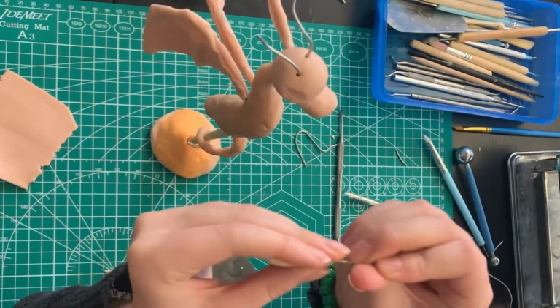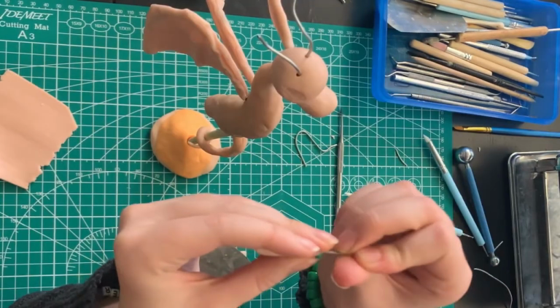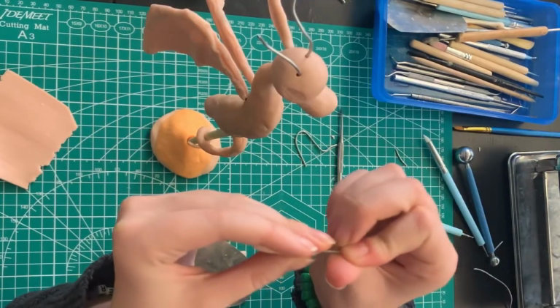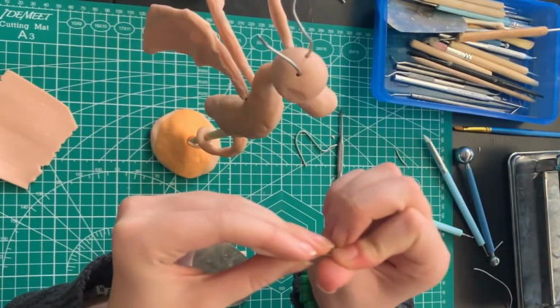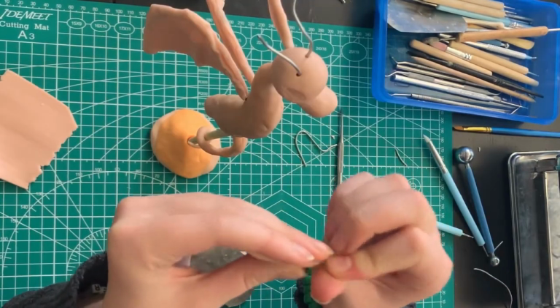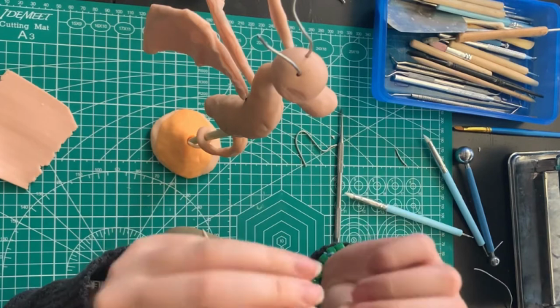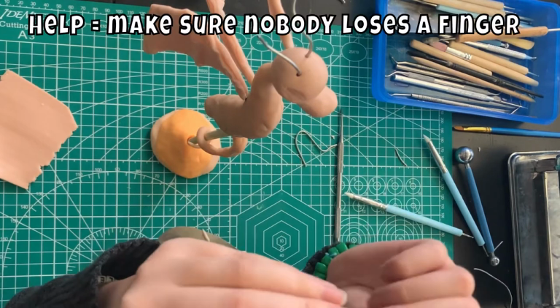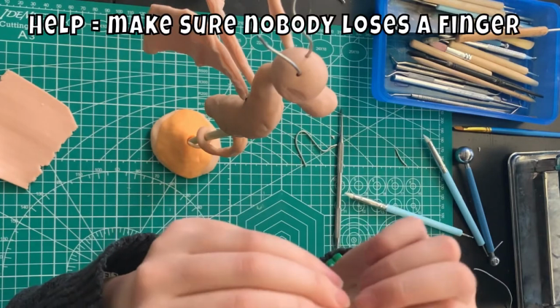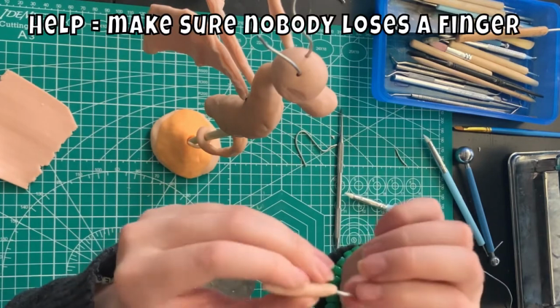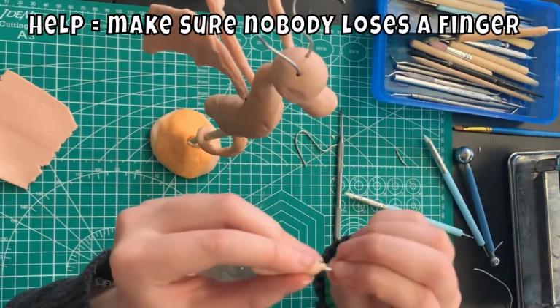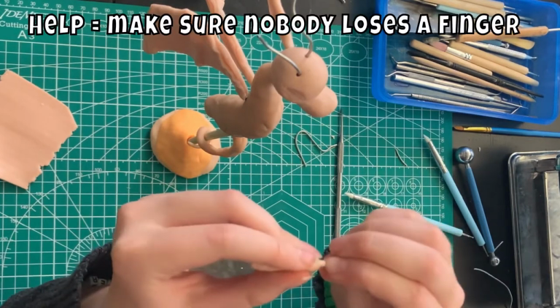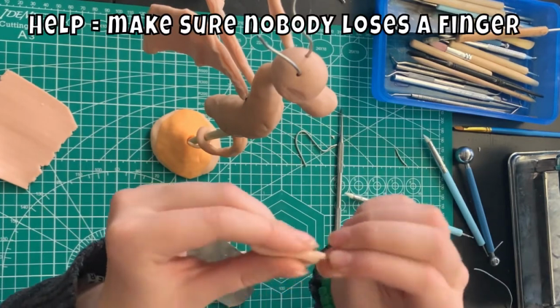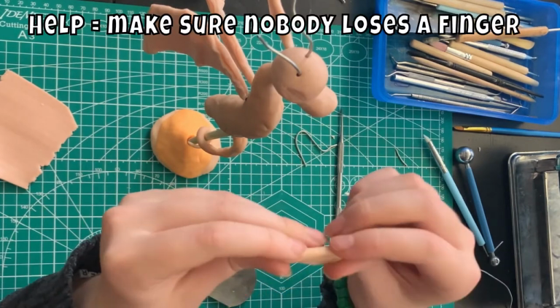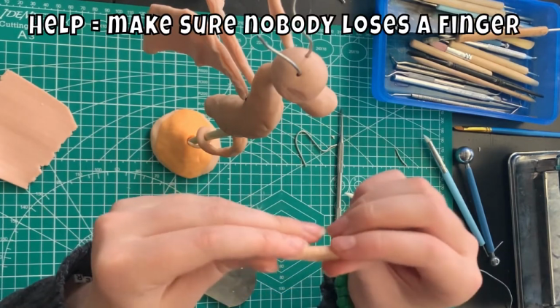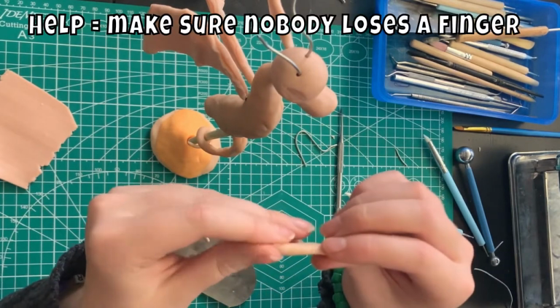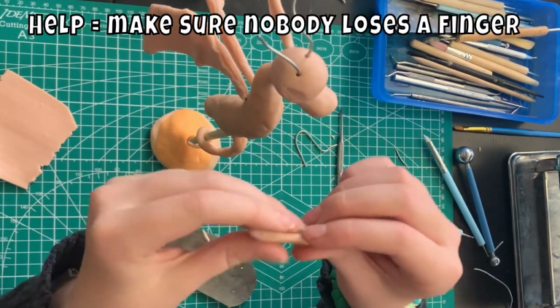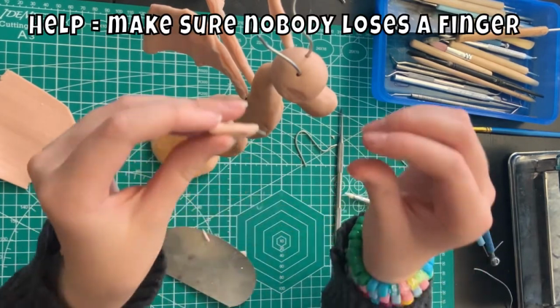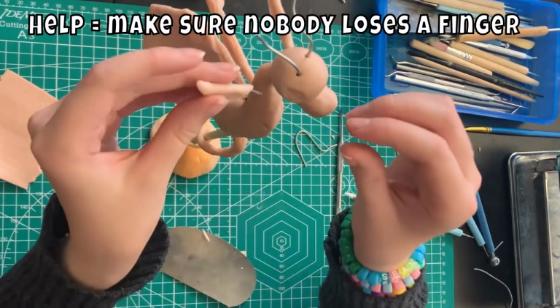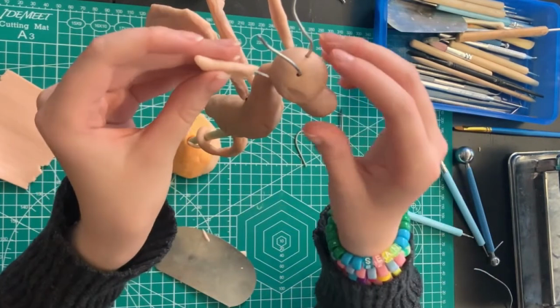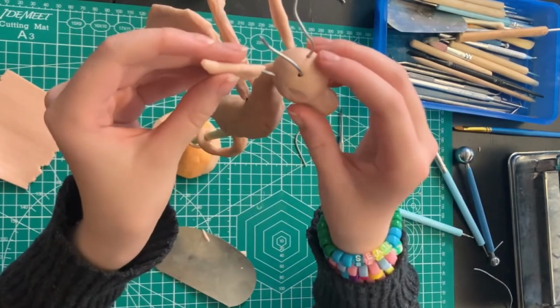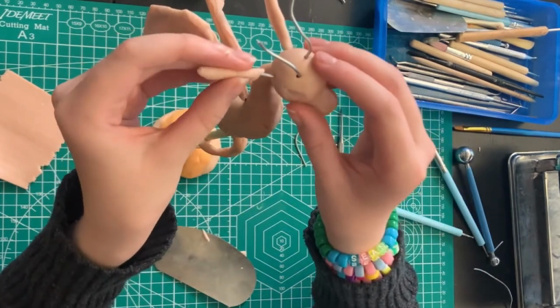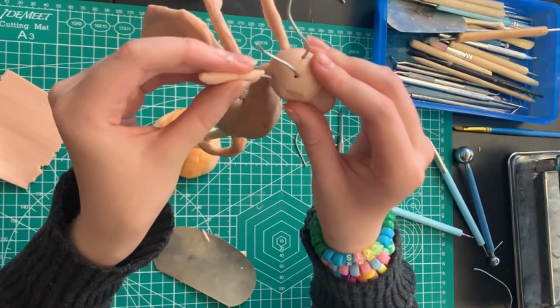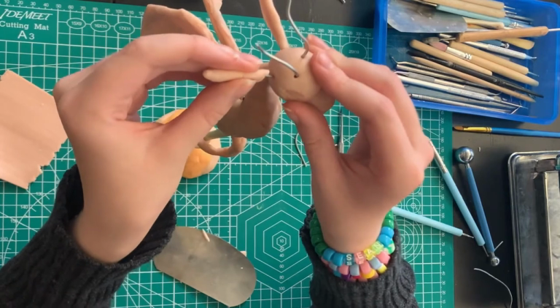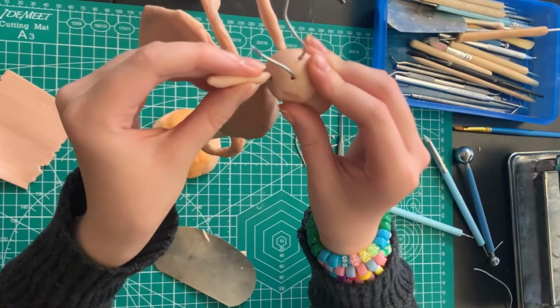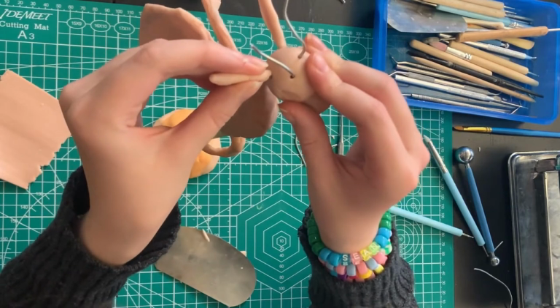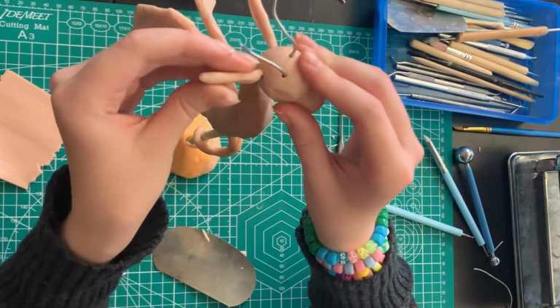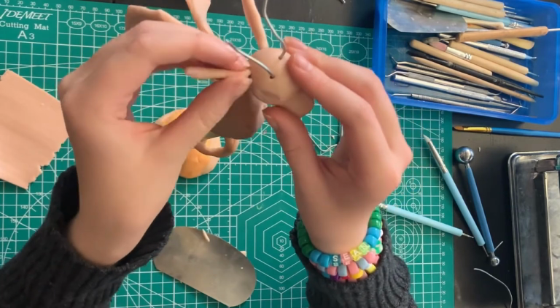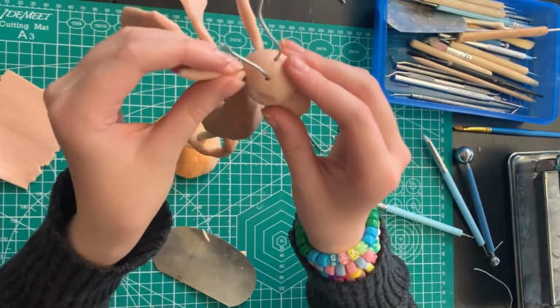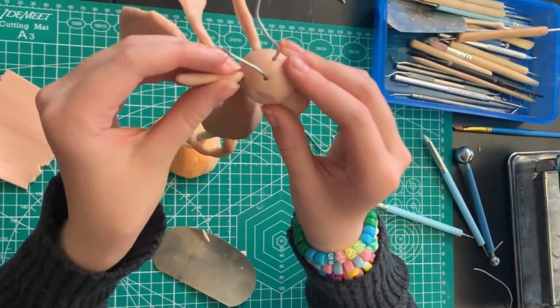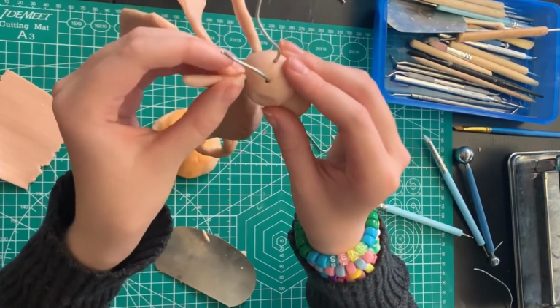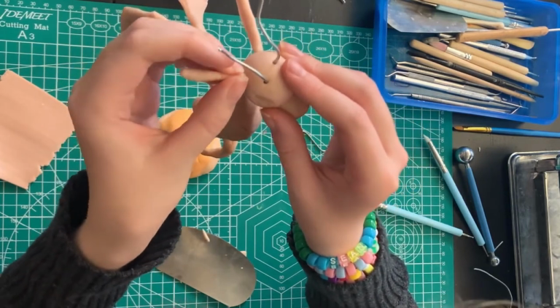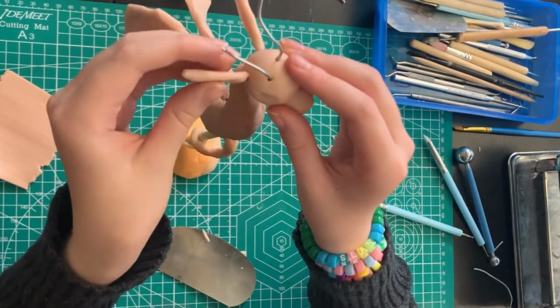One decision was that I wasn't going to carve one — I was going to help you guys. Another decision was that you guys were going to sculpt them out of clay so that we had a reference for the 3D object.